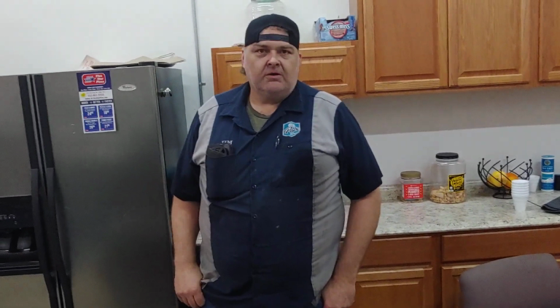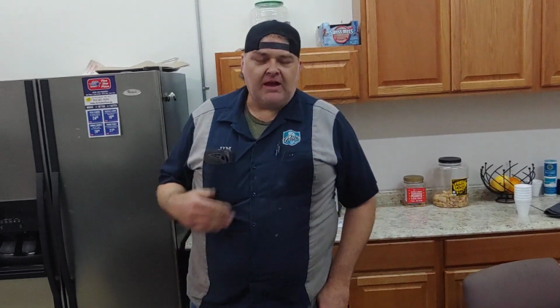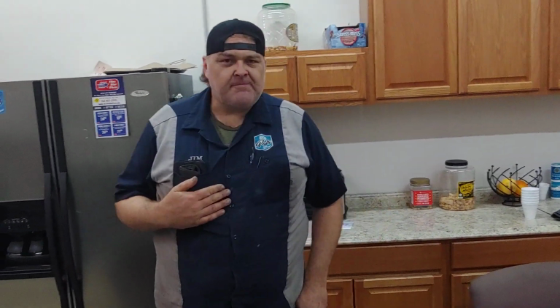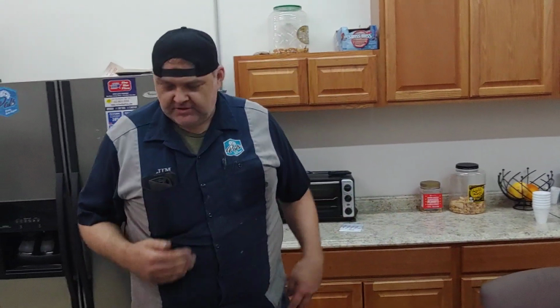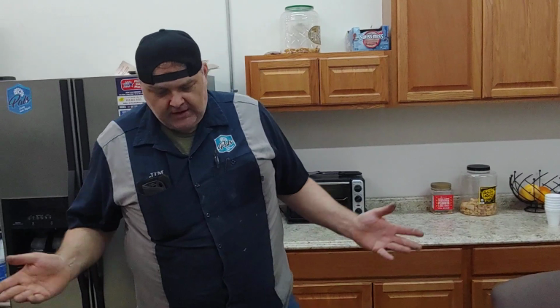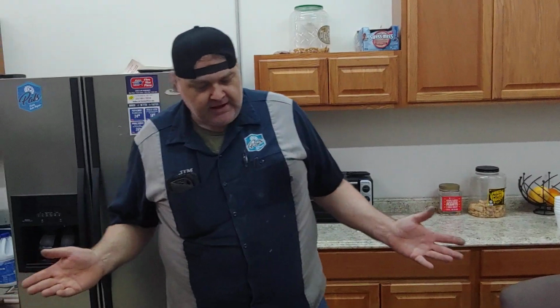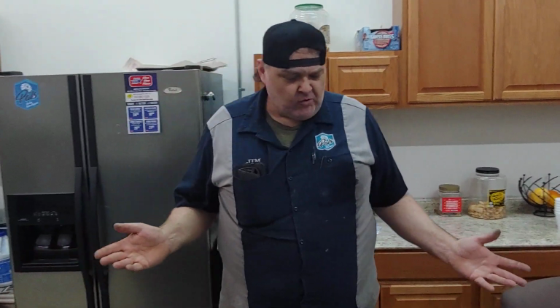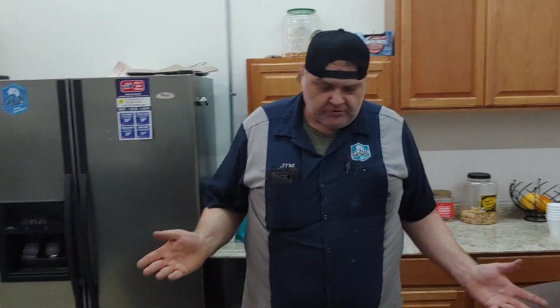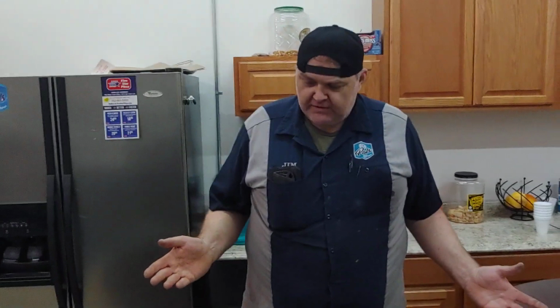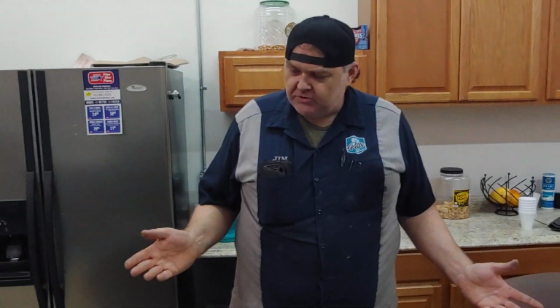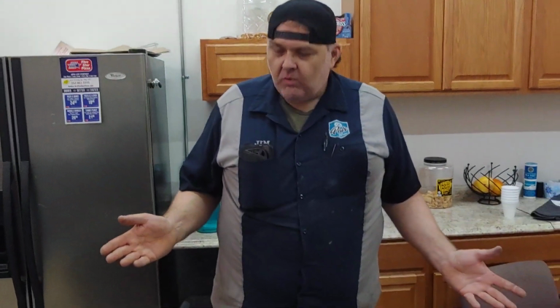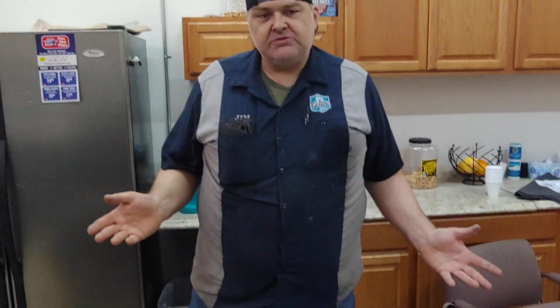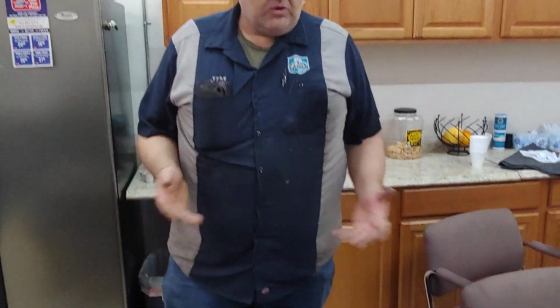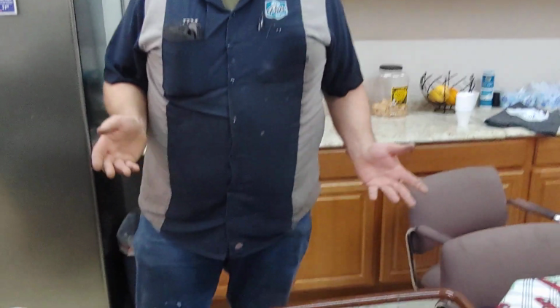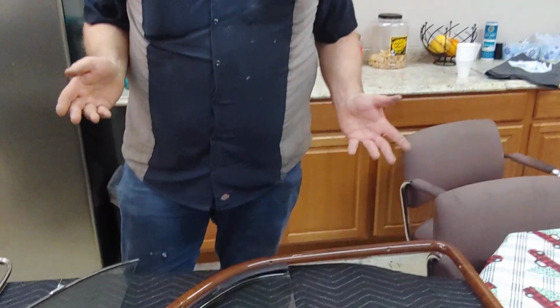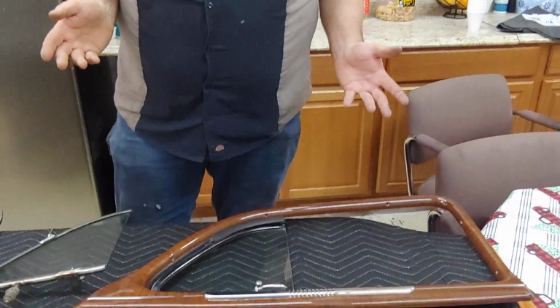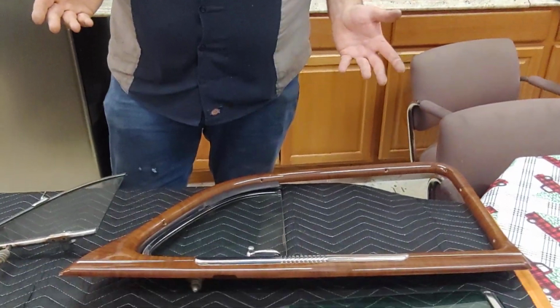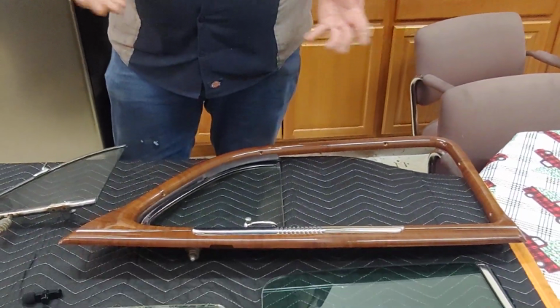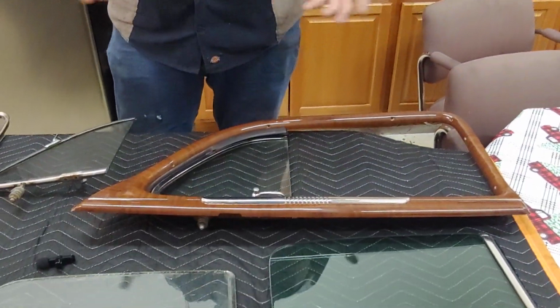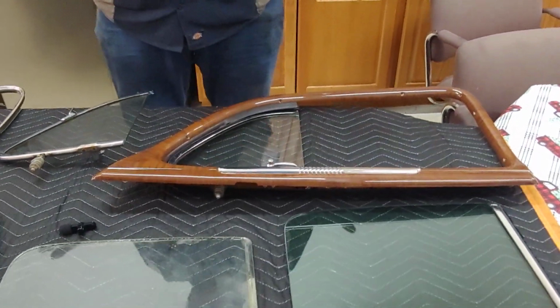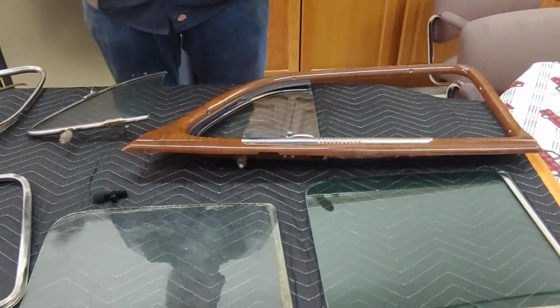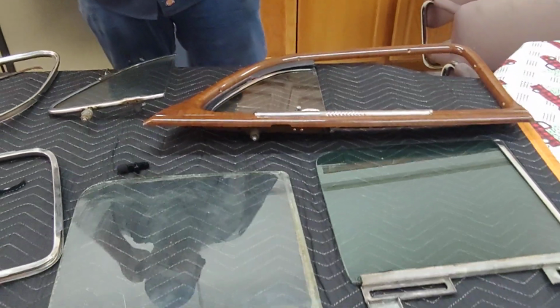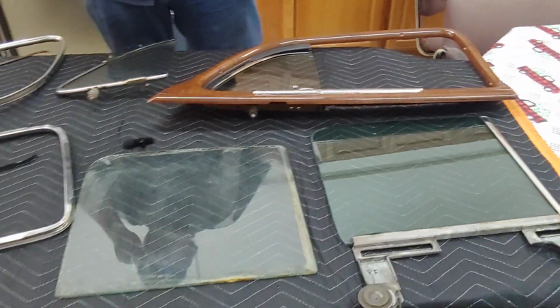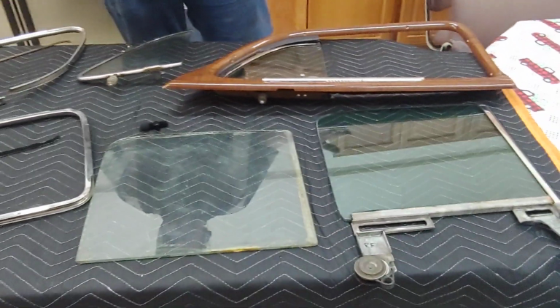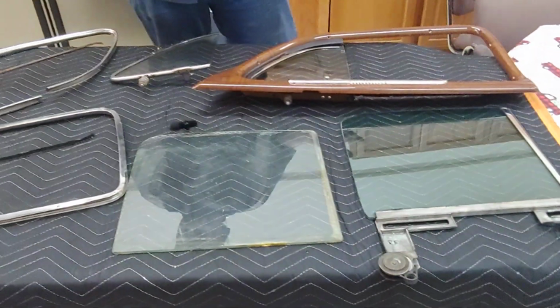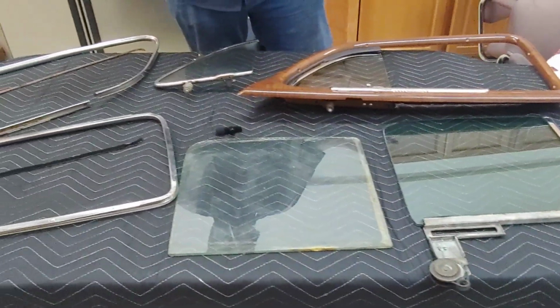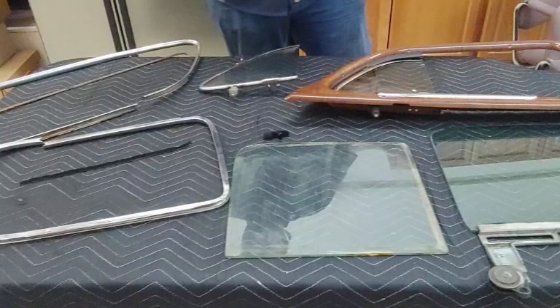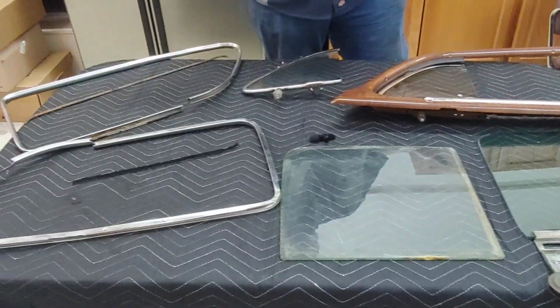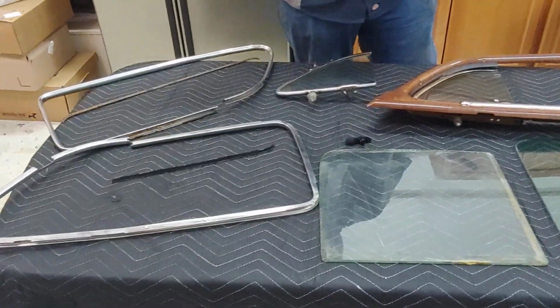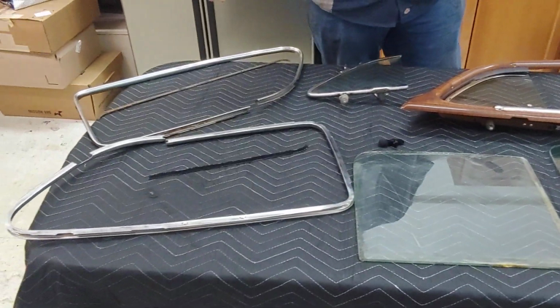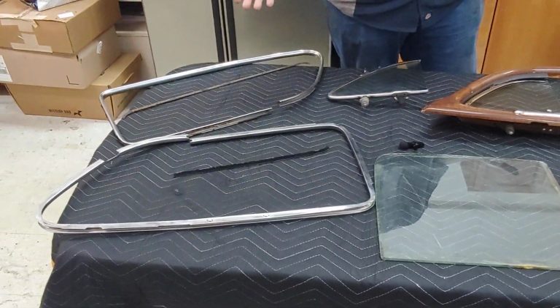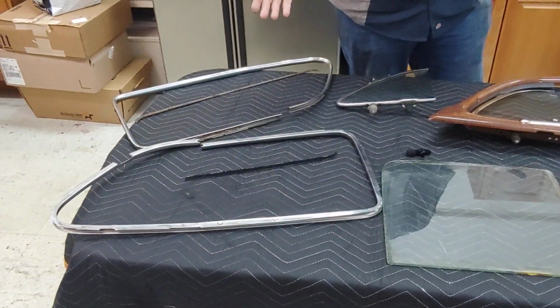Good morning, I'm Jim at PALS. Today I'm going to show you what goes into replacing a window on a restoration project. As you can see laid out in front of you, these are numerous parts for a 1948 Dodge that we're restoring.